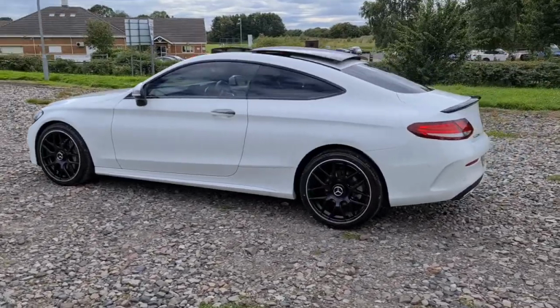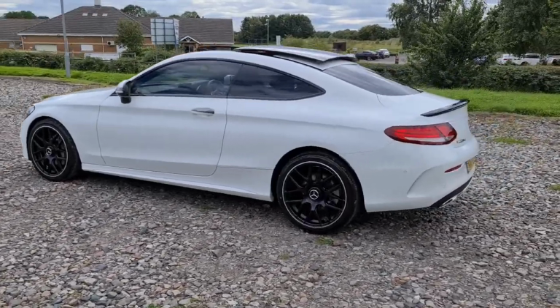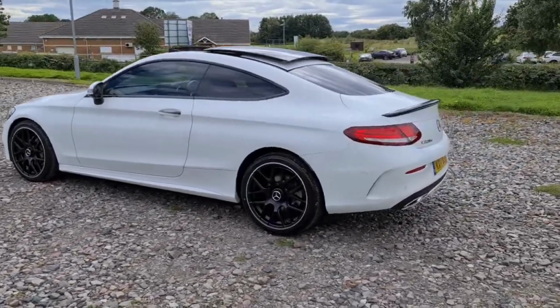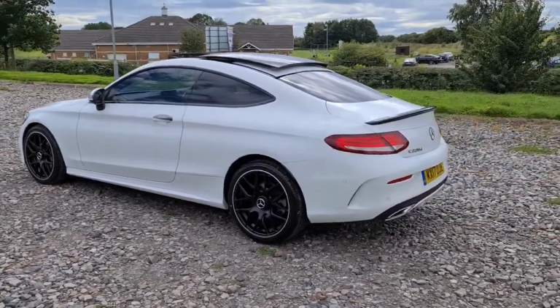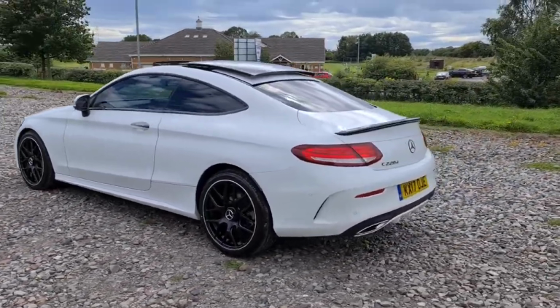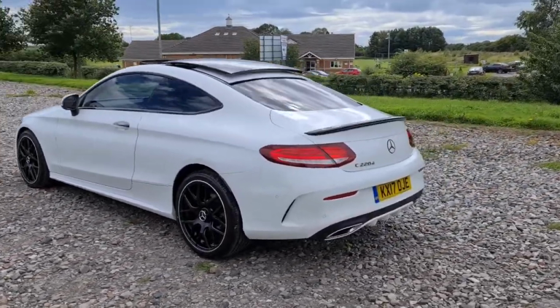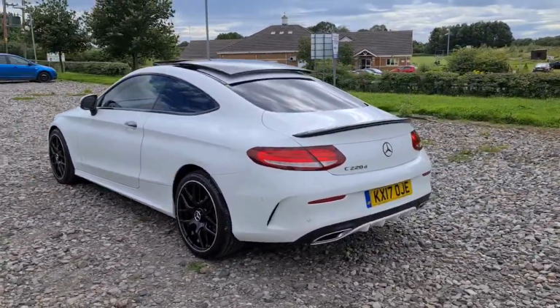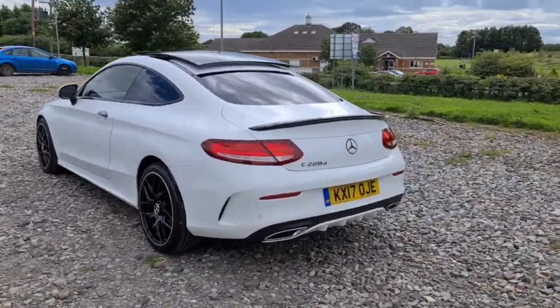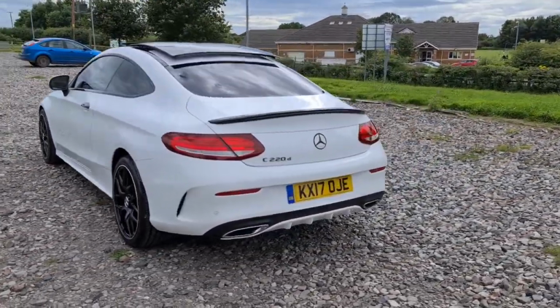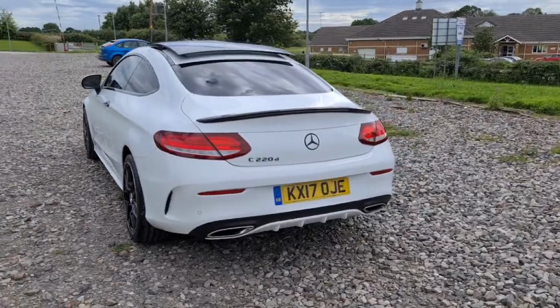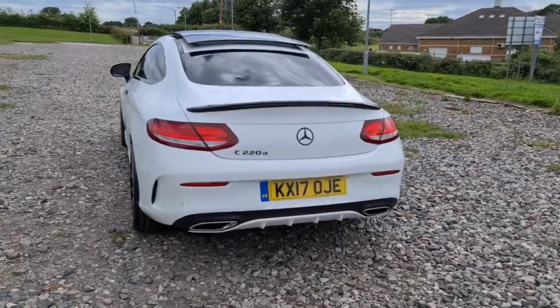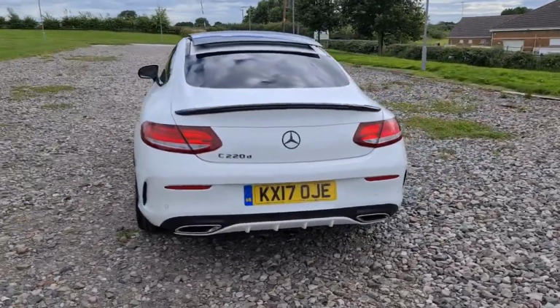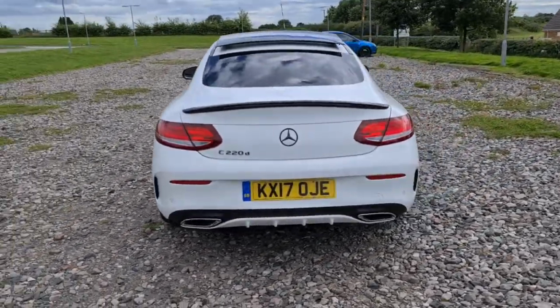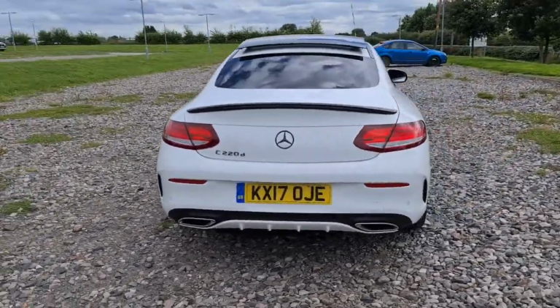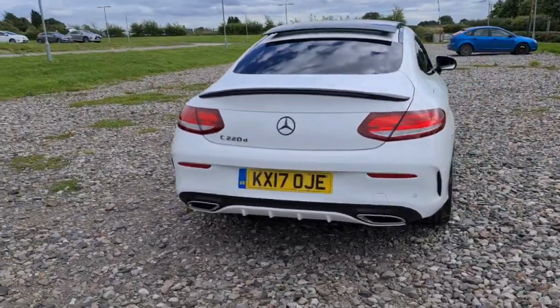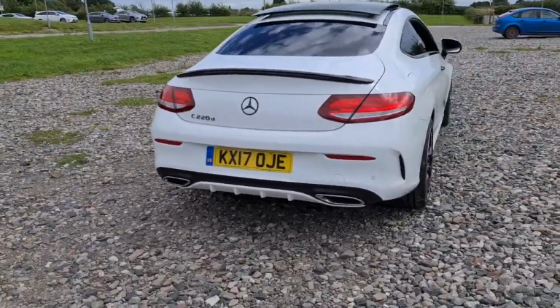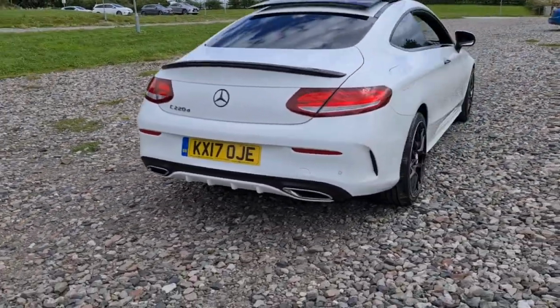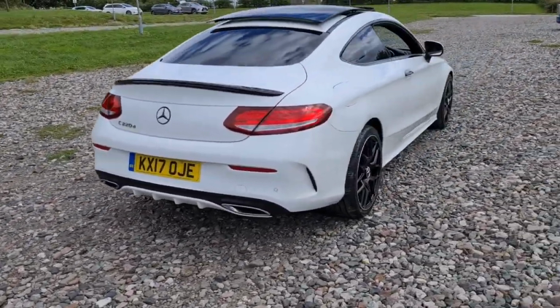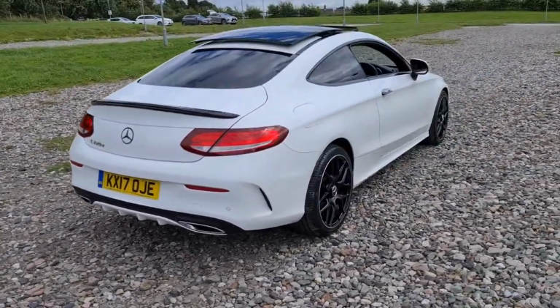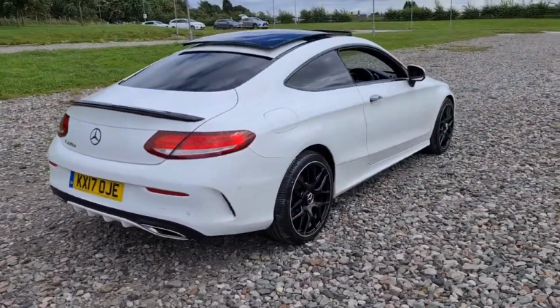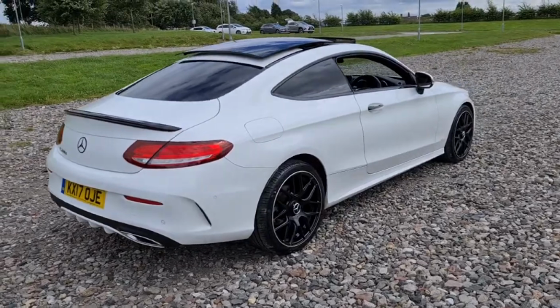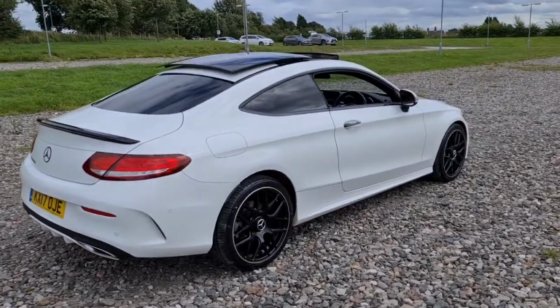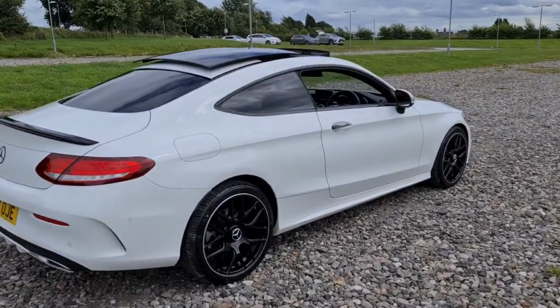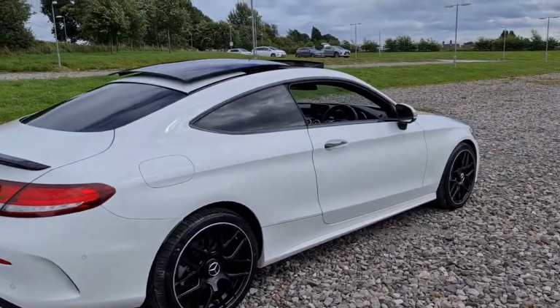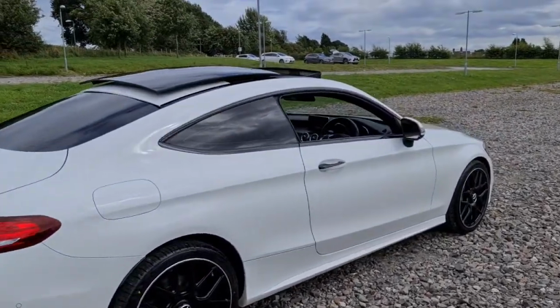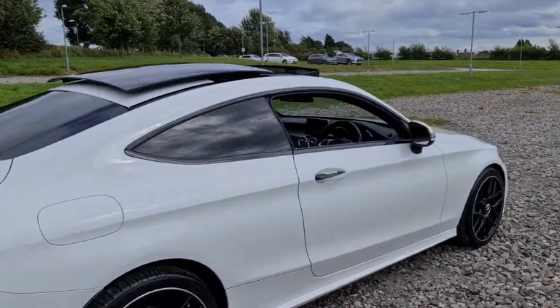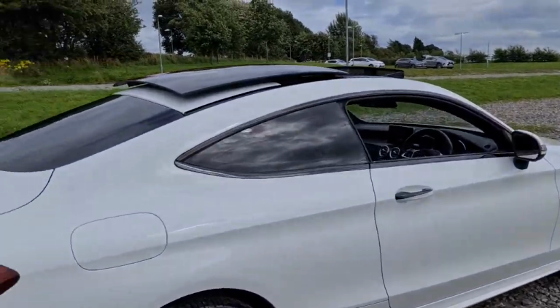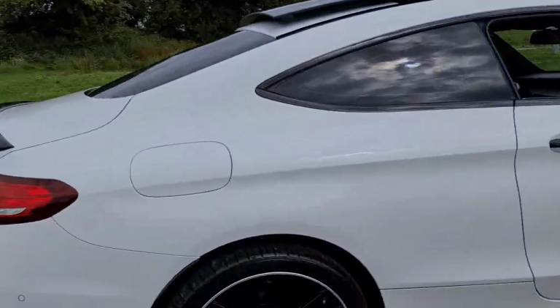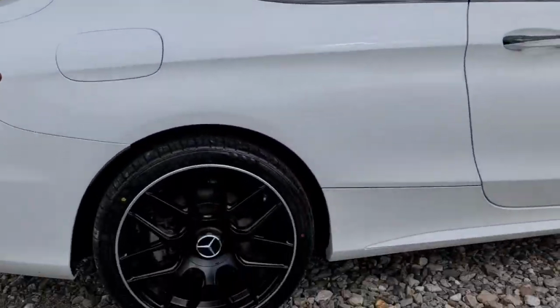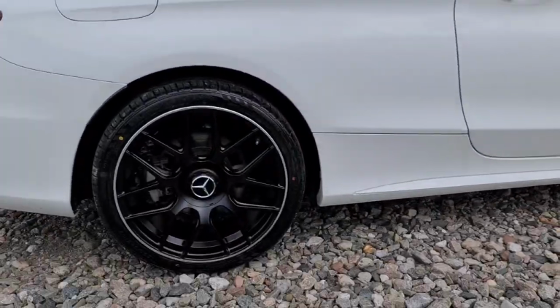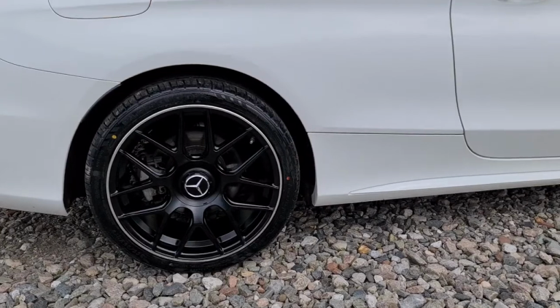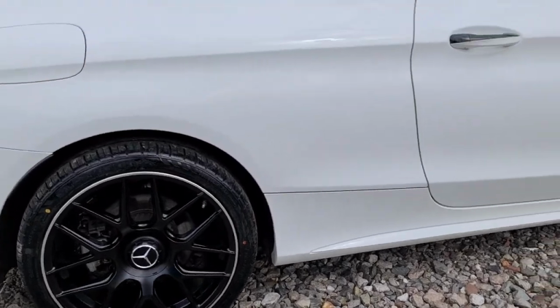Privacy glass, panoramic sunroof, lovely black spoiler, front and rear parking sensors with a reversing camera, flush exhaust to the rear bumper. The vehicle is free of any major marks or superficial scratches whatsoever and looks absolutely superb — each one of the alloys really does look brand new.